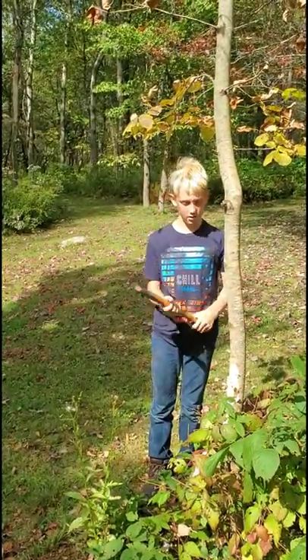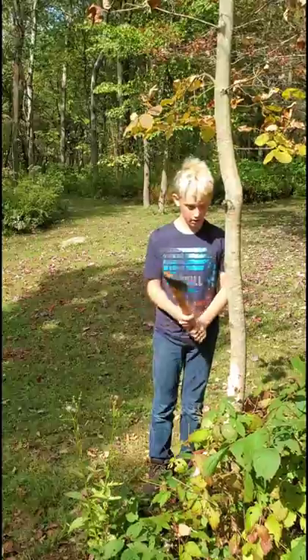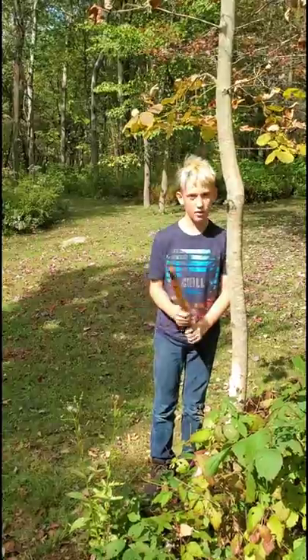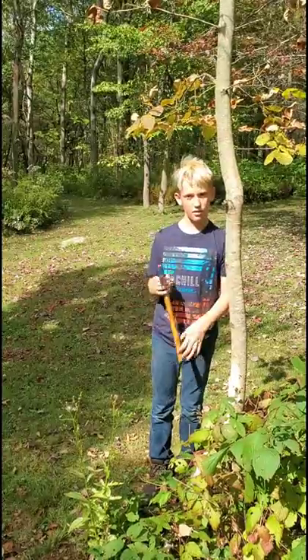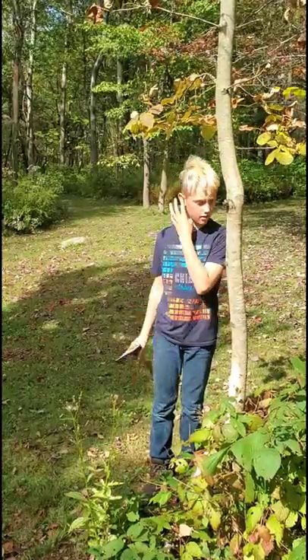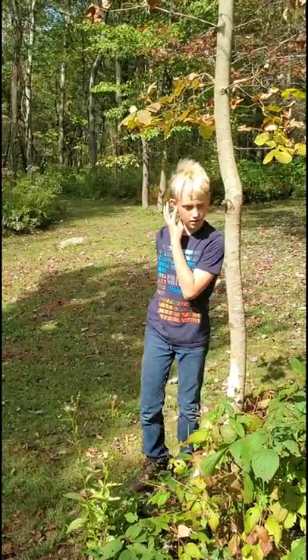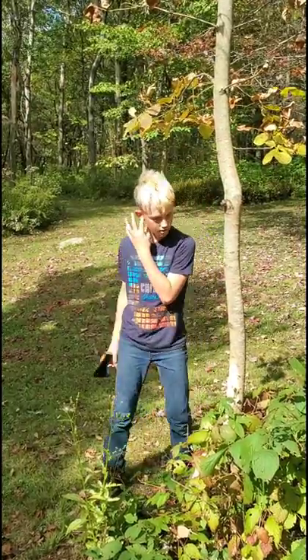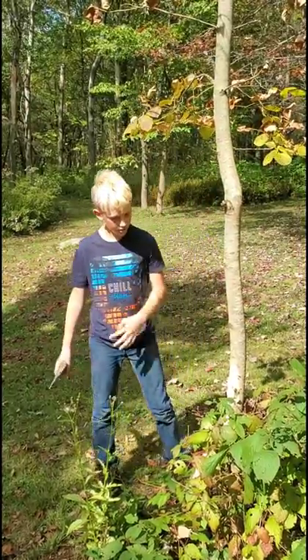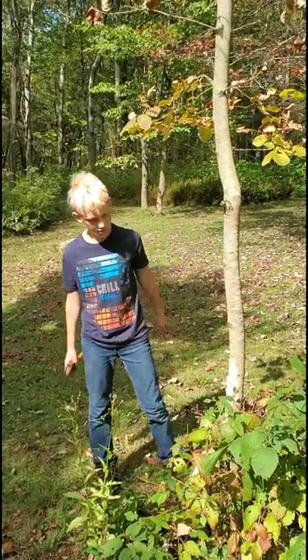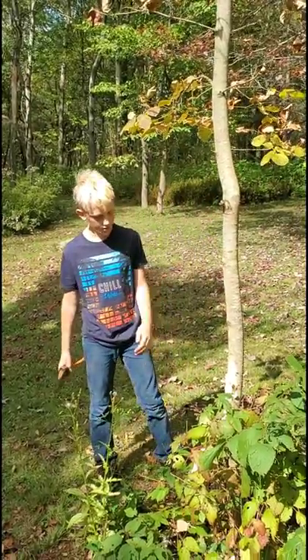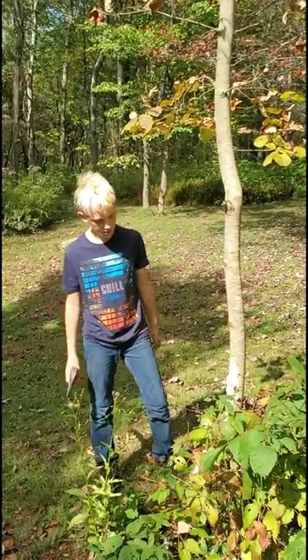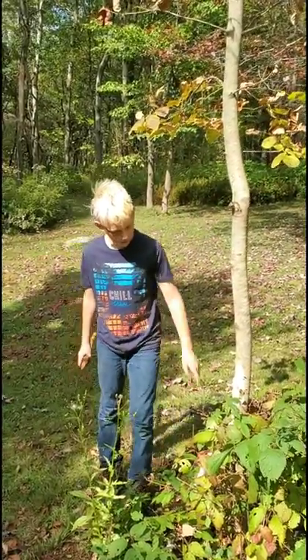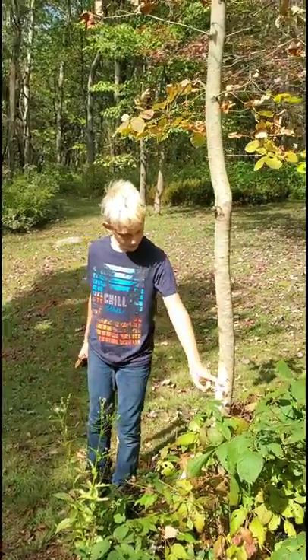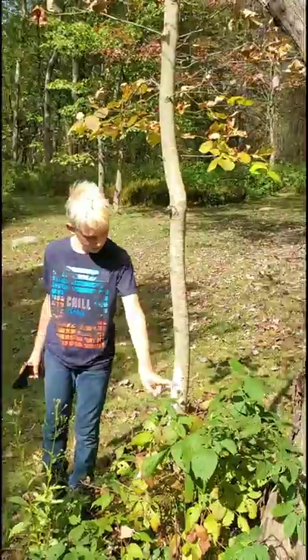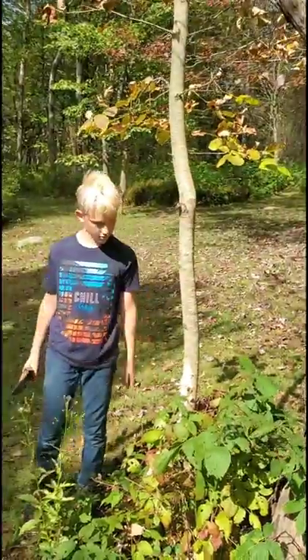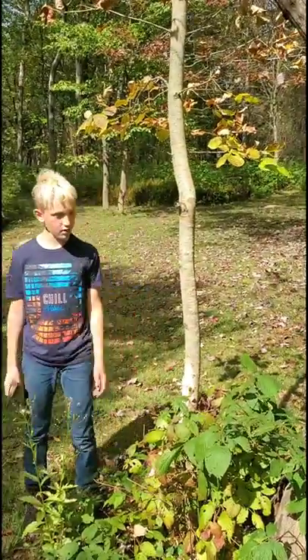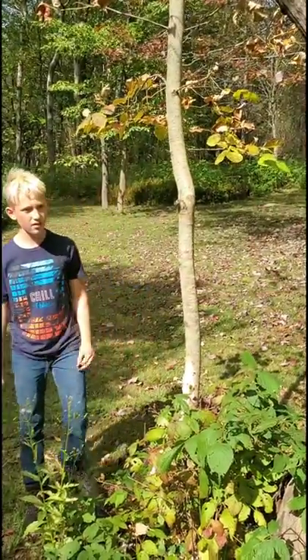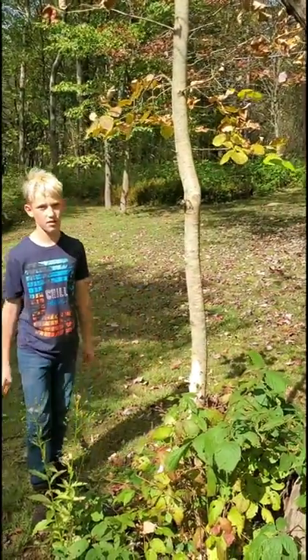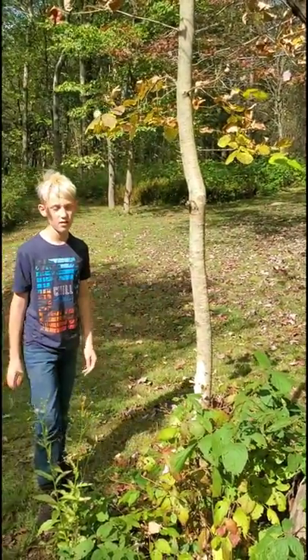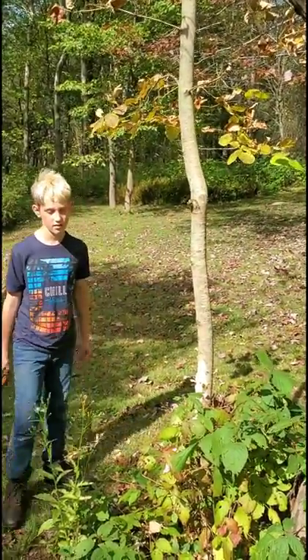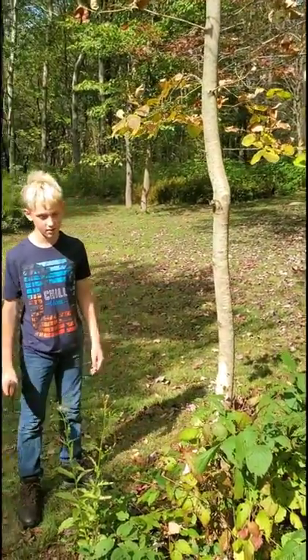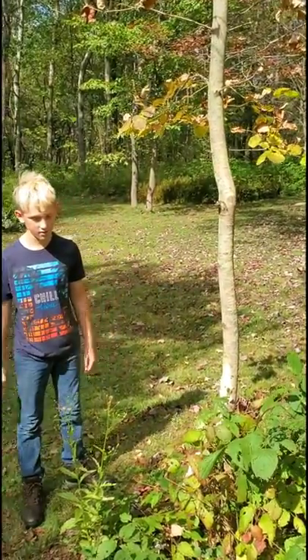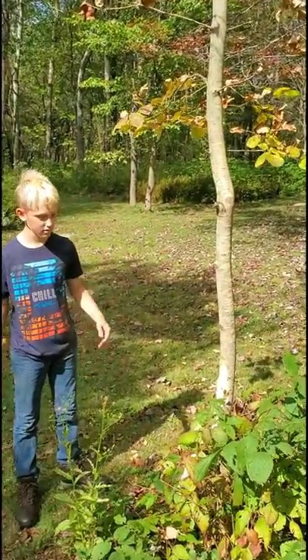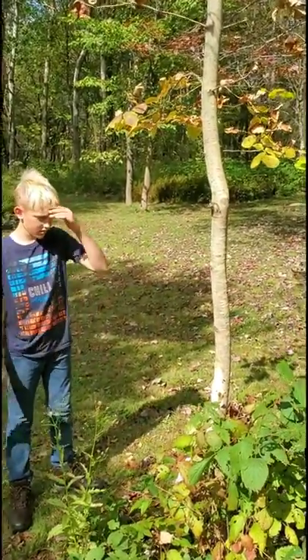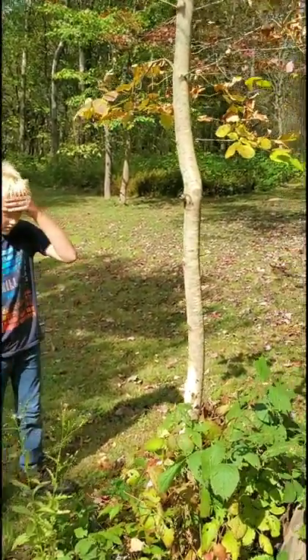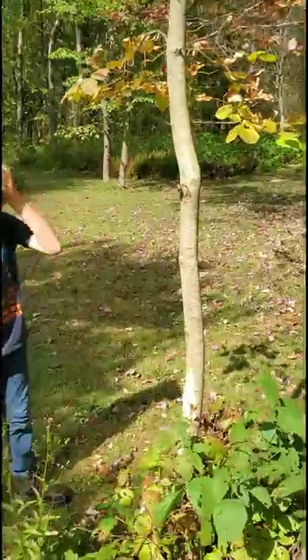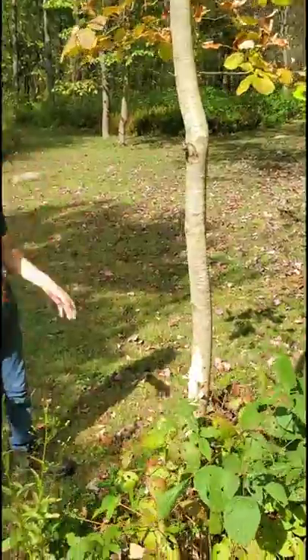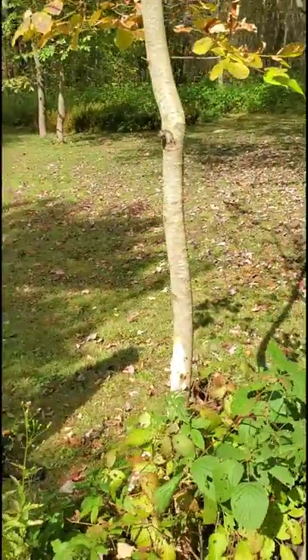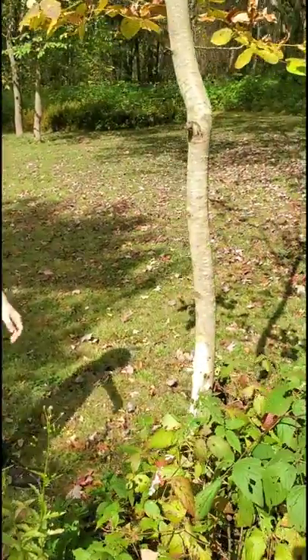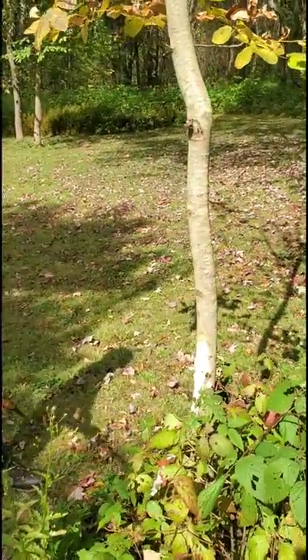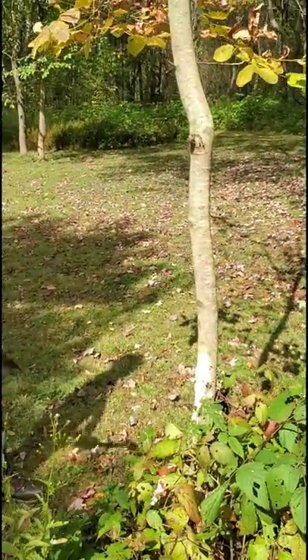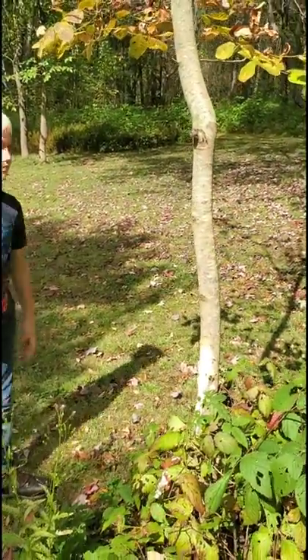He was chopping the tree down. He asked me if he could chop it down, I said yeah, and then I thought he was going to wait for me to come over to film it, and he's already going nuts on it. So we got some progress already, but go for it buddy.